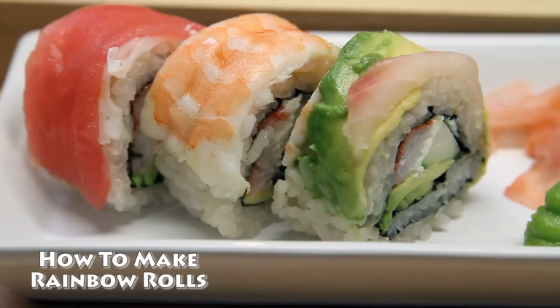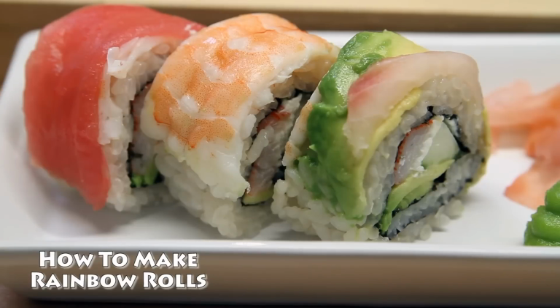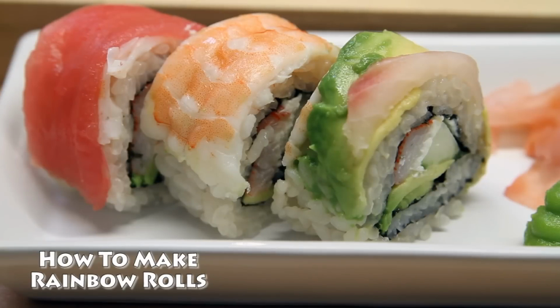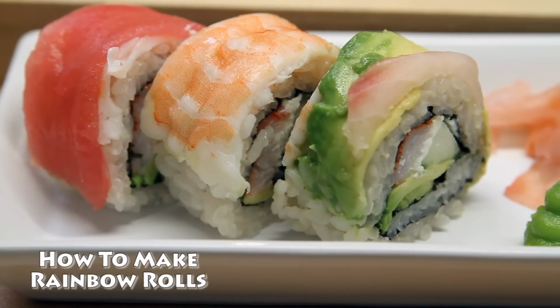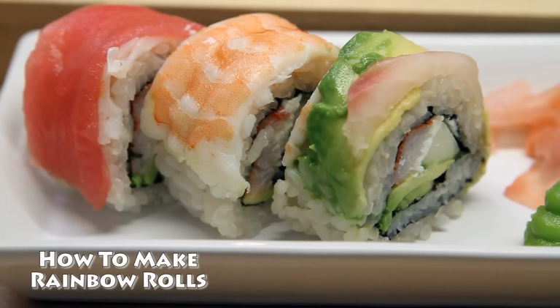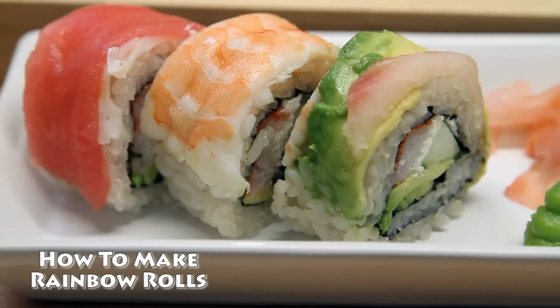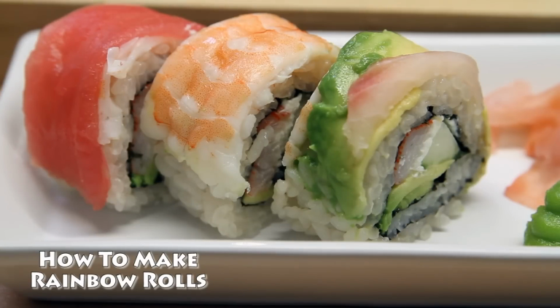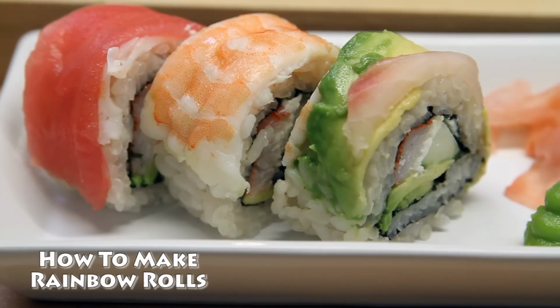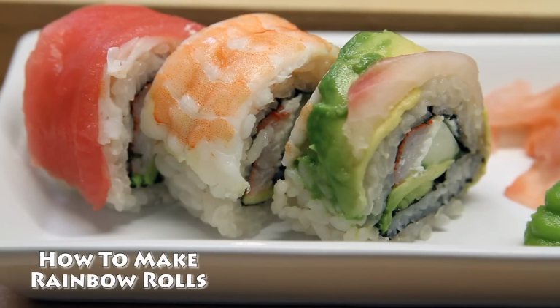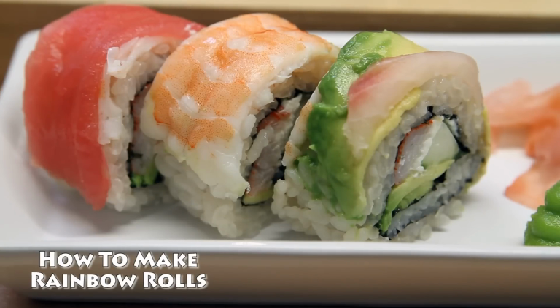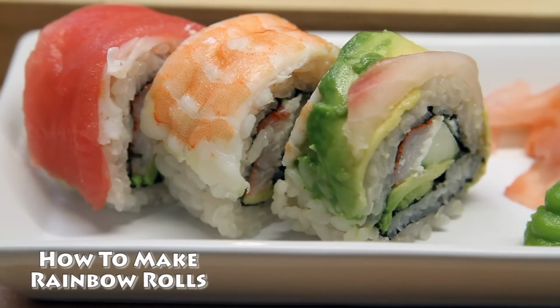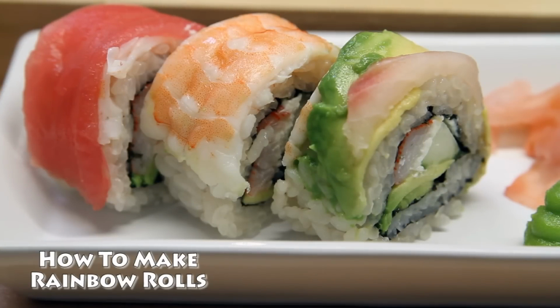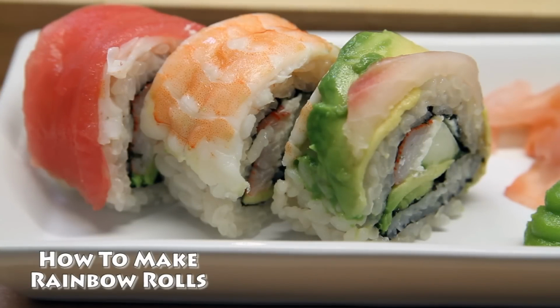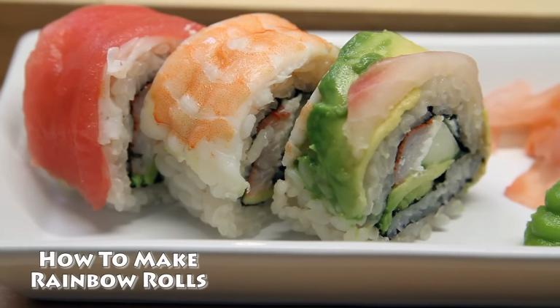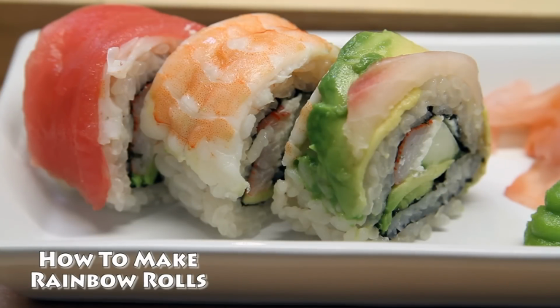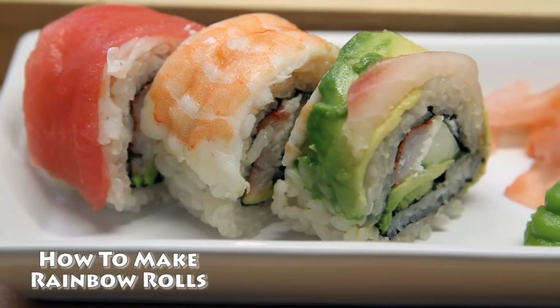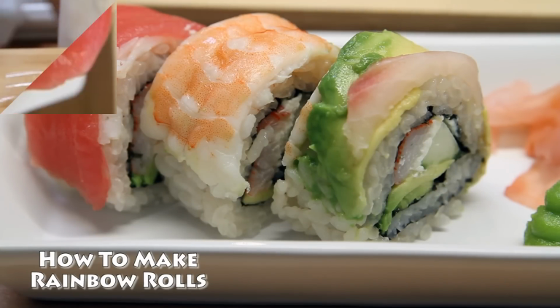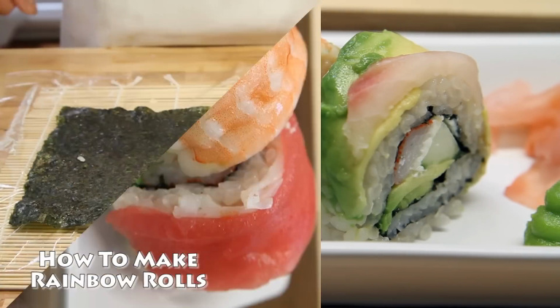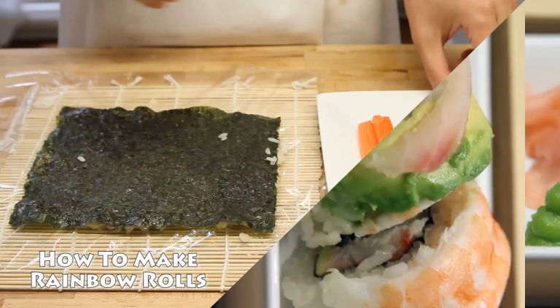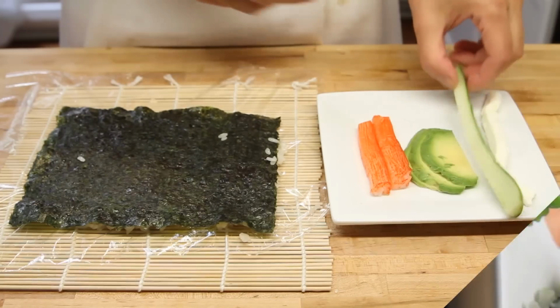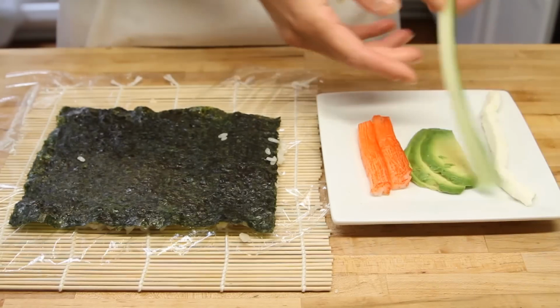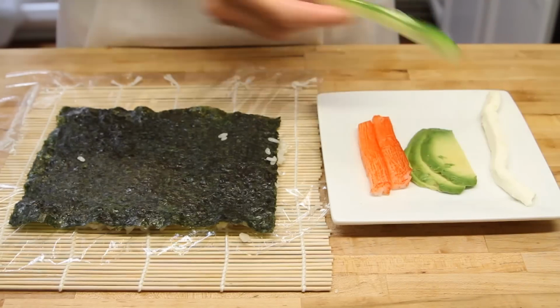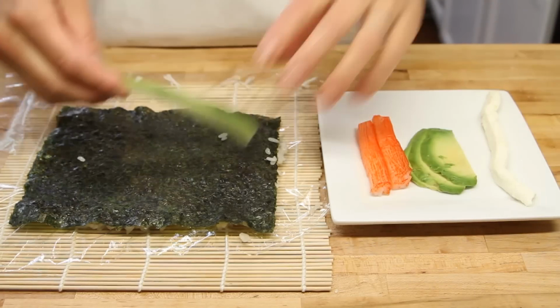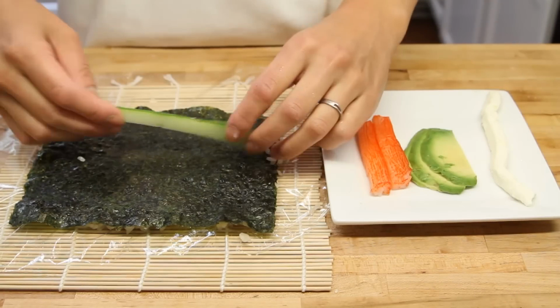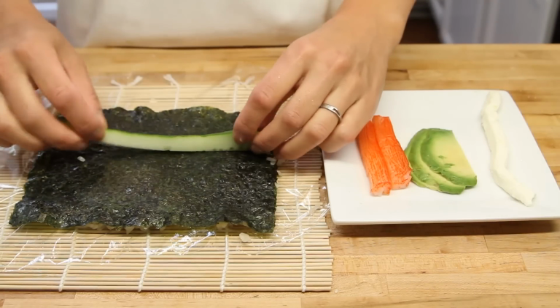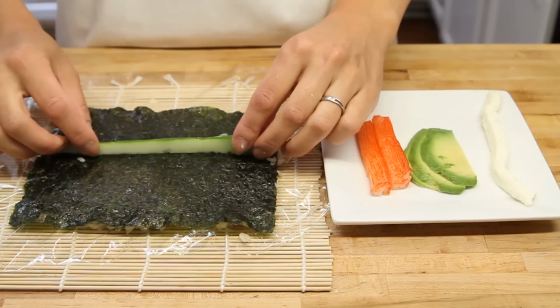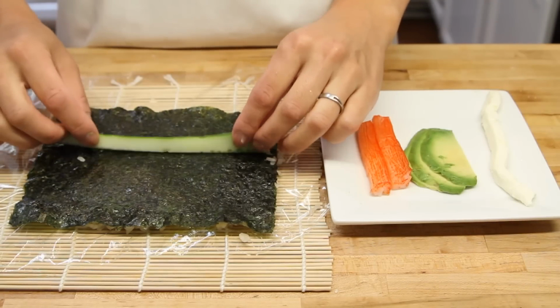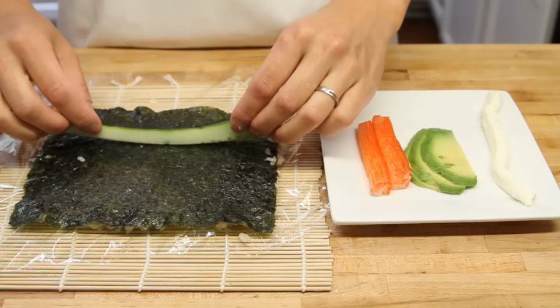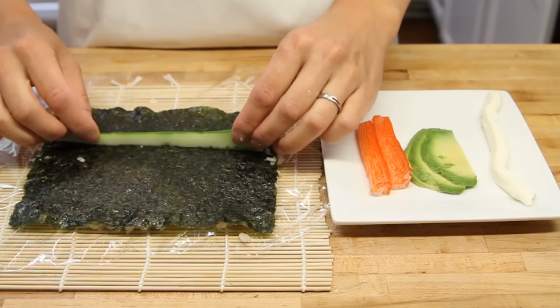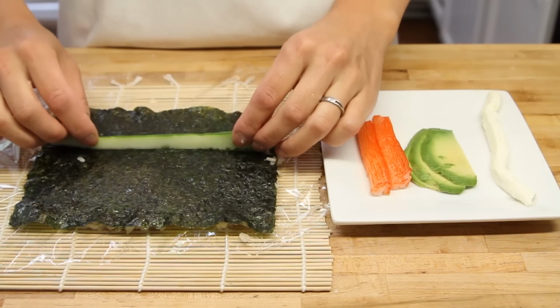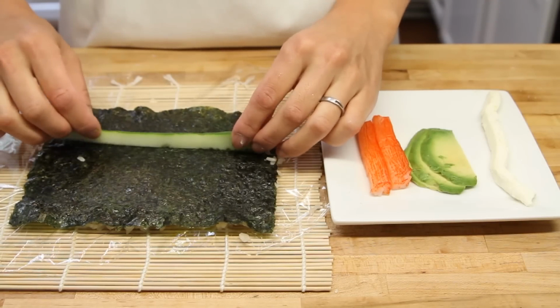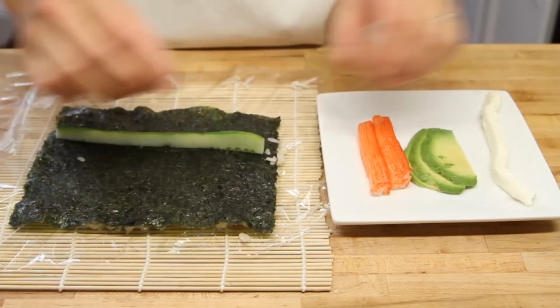Hello everyone, thanks for coming to the Japan Food Channel. This is the beautiful piece of sushi we're going to make today. And to start with, you need your rice base and you can learn how to make it by clicking on the link.